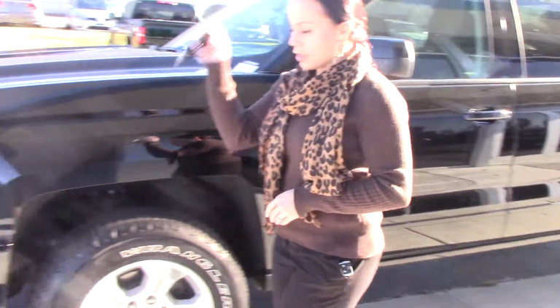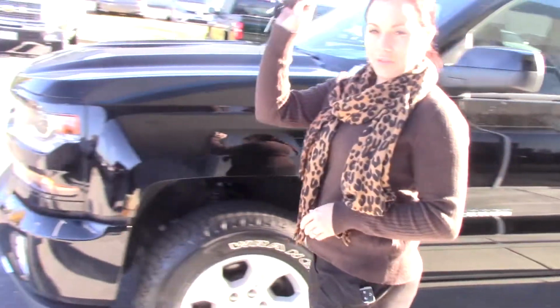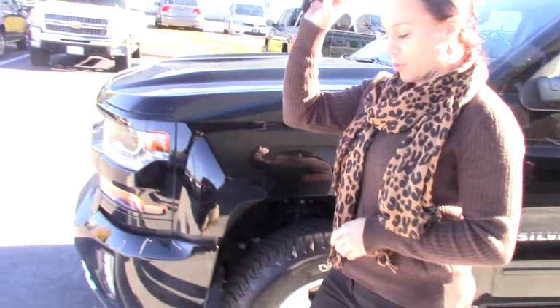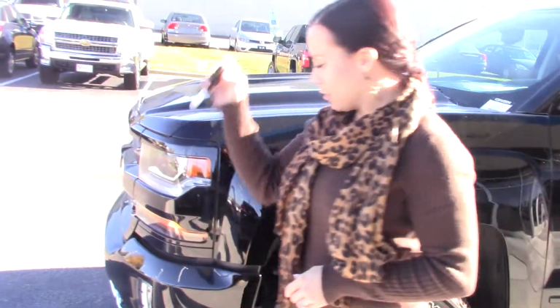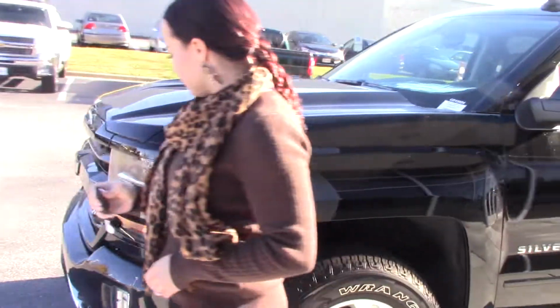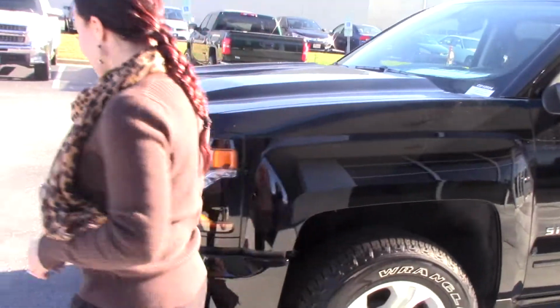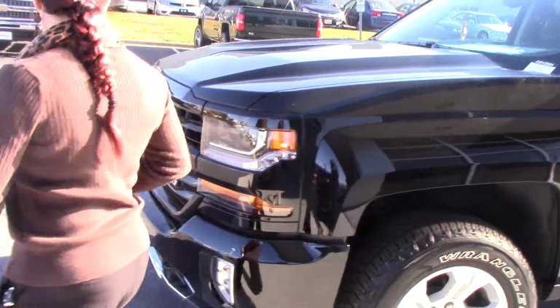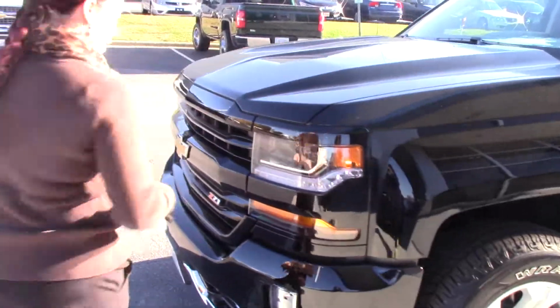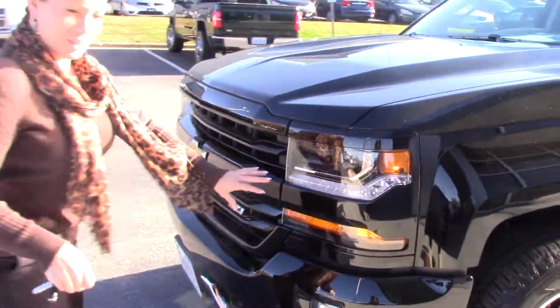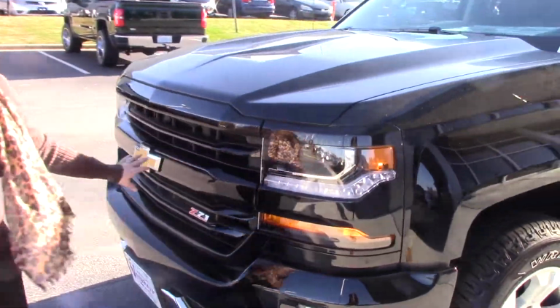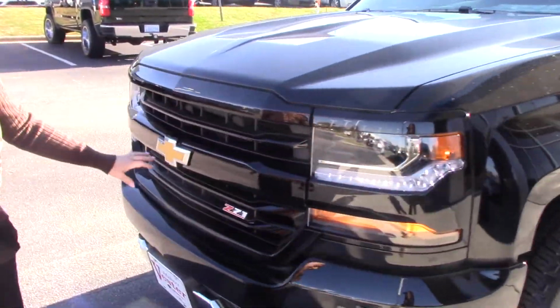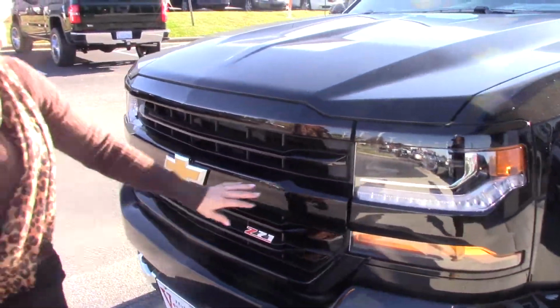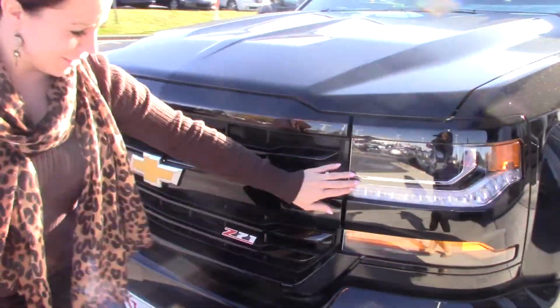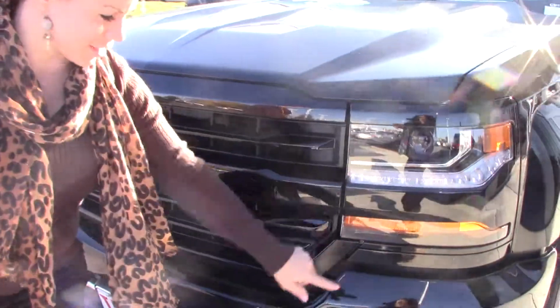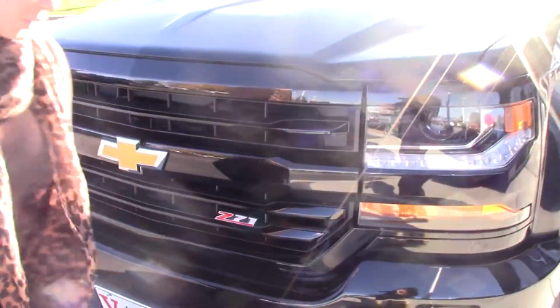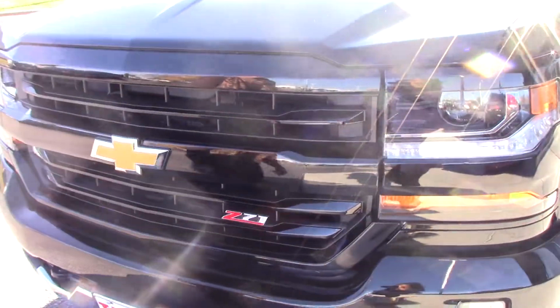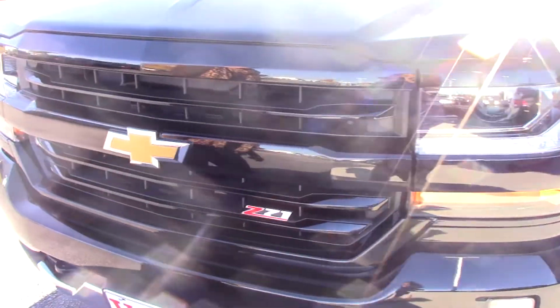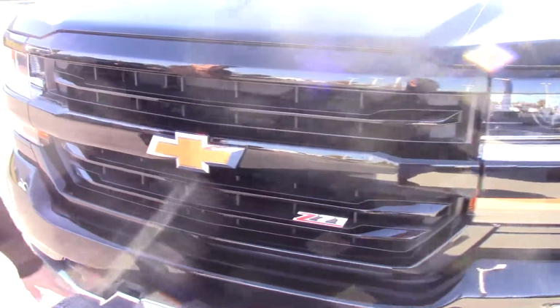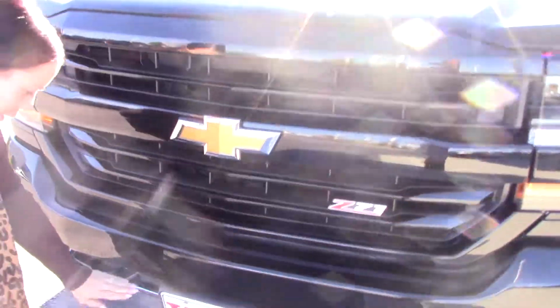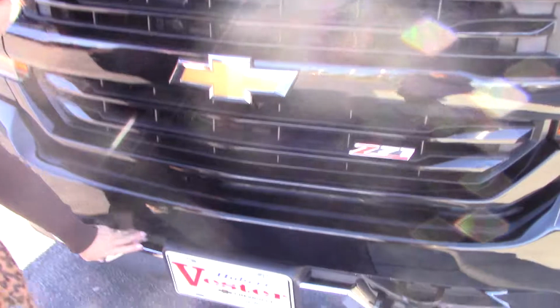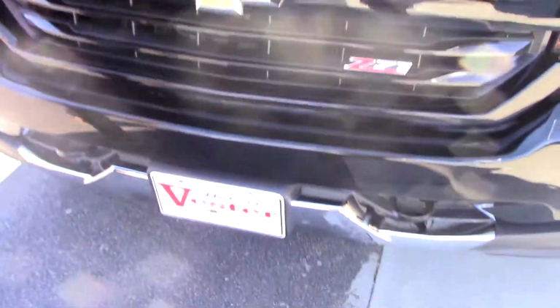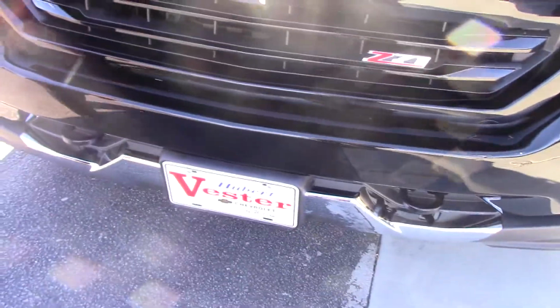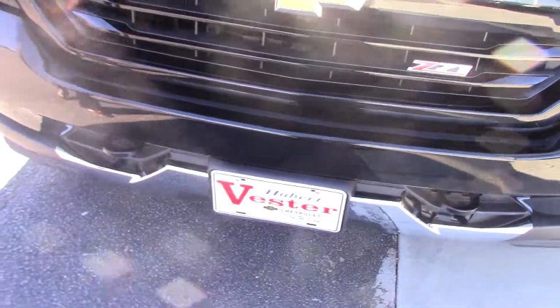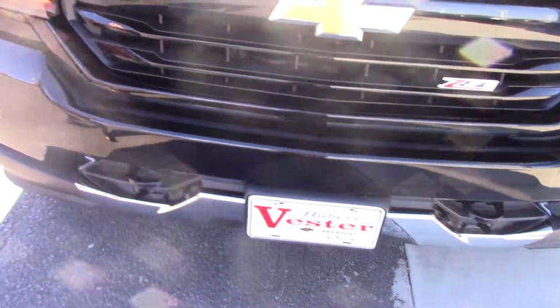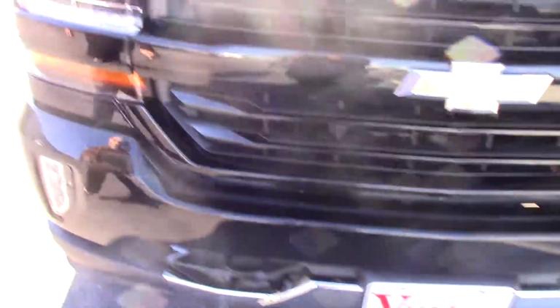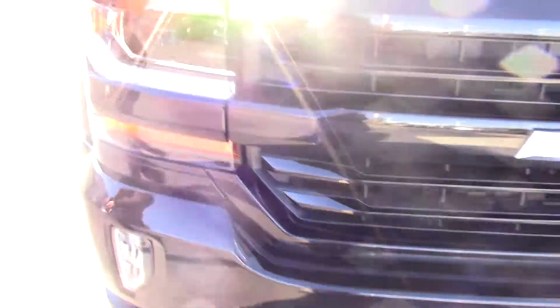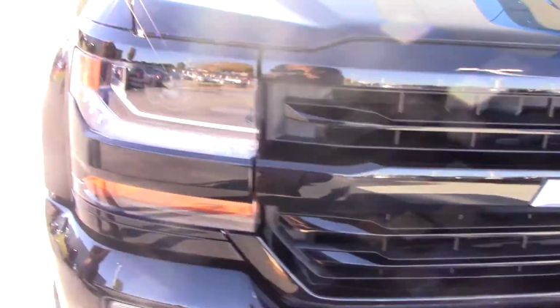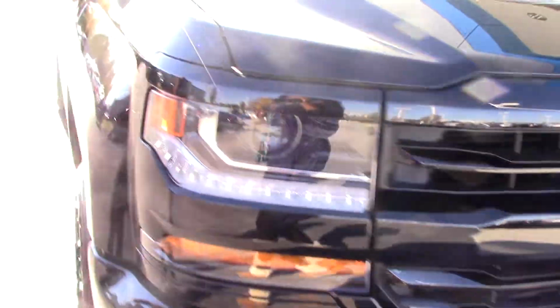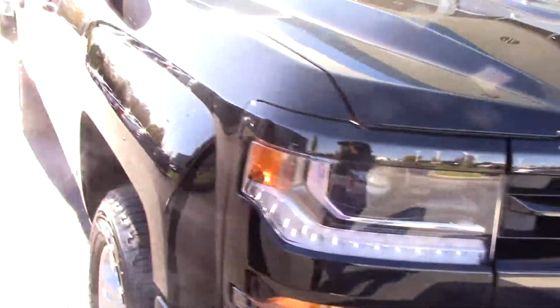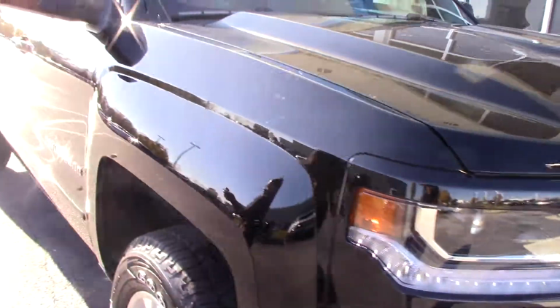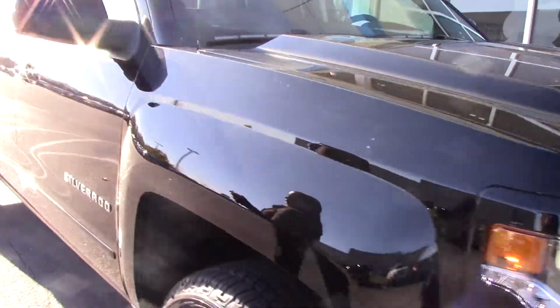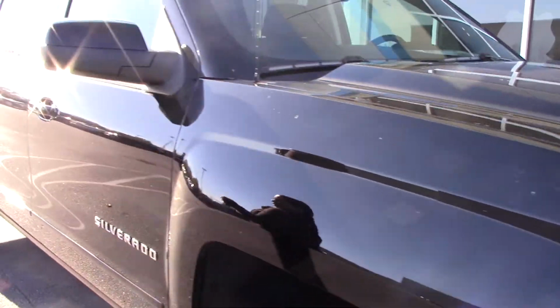It does have the remote start, your custom grille, LED lights as well as your fog lights. It's got the hooks and the frocks for your friends that didn't drive a Chevrolet because they're not as smart as you.